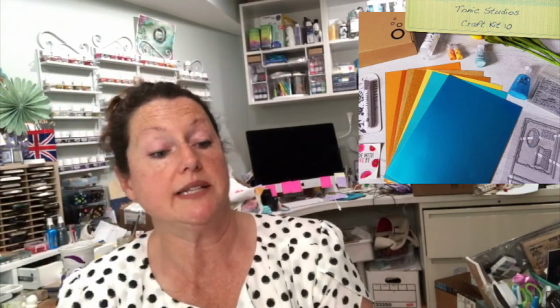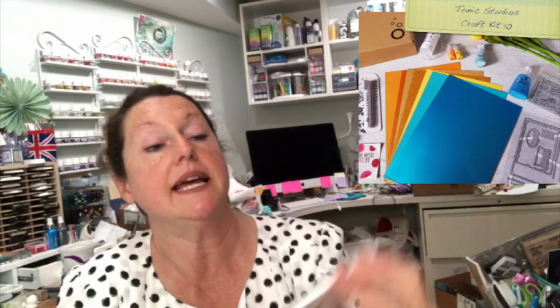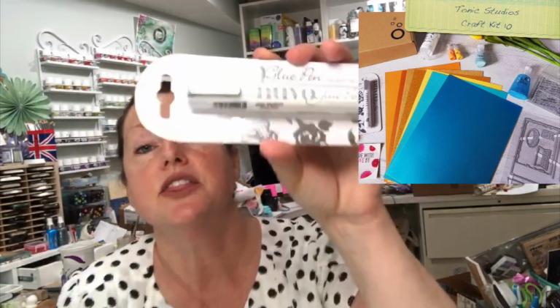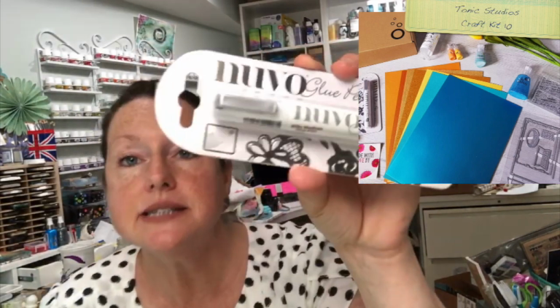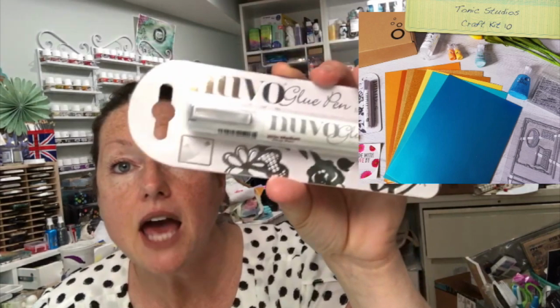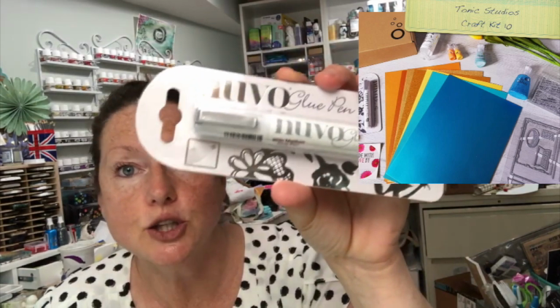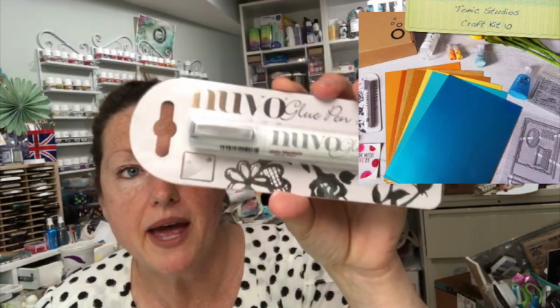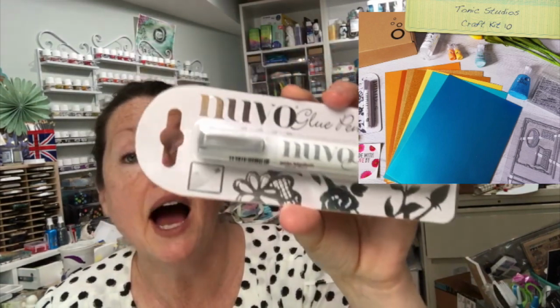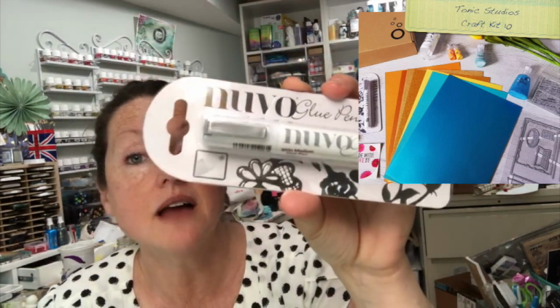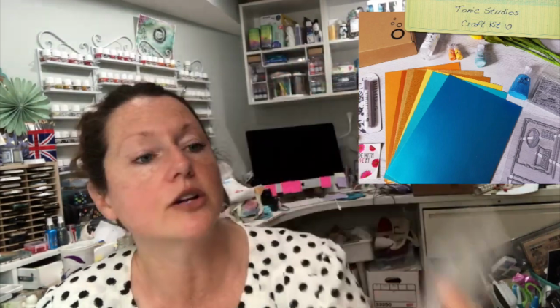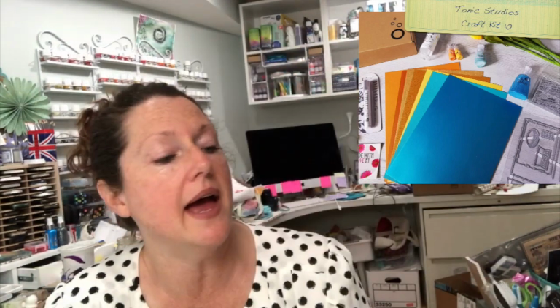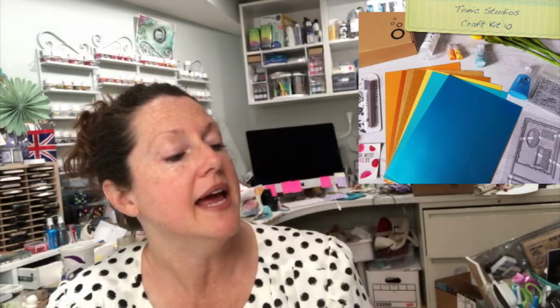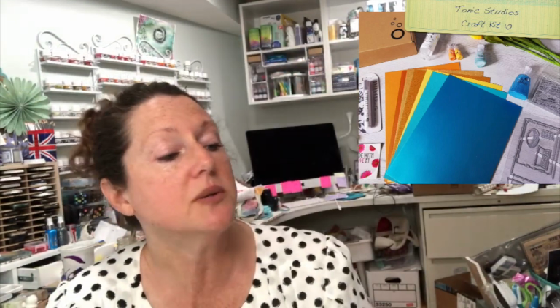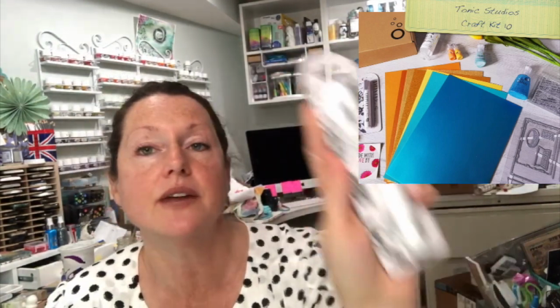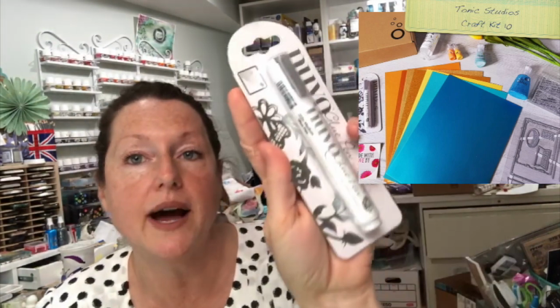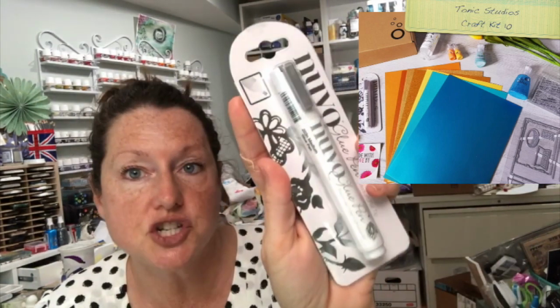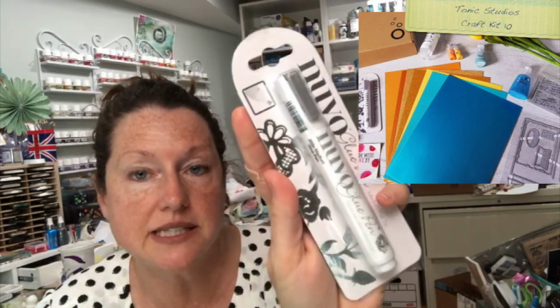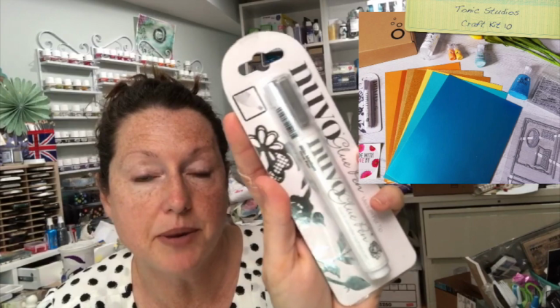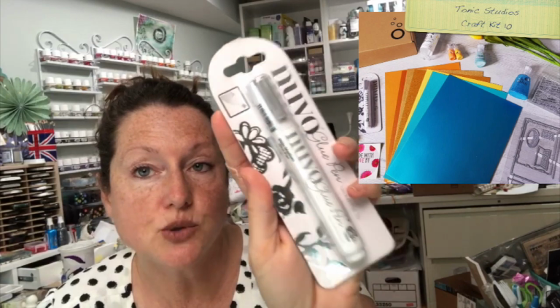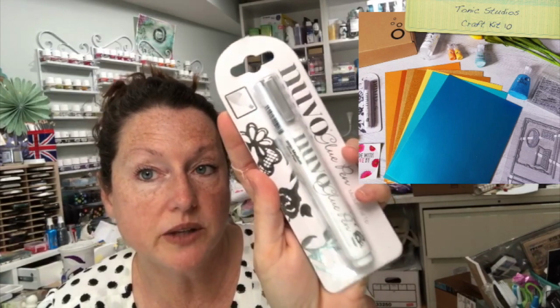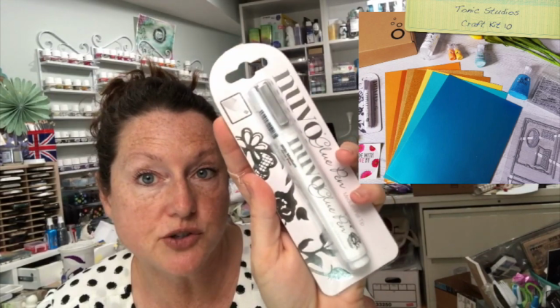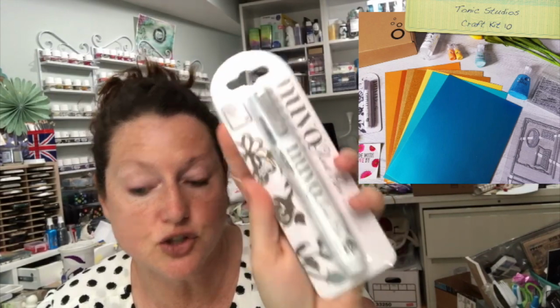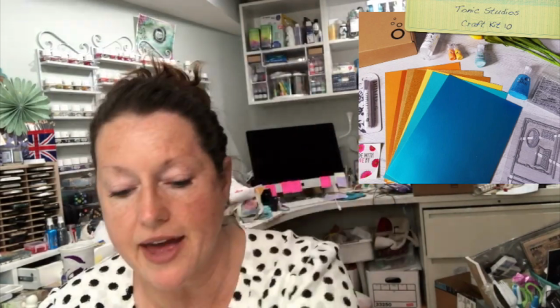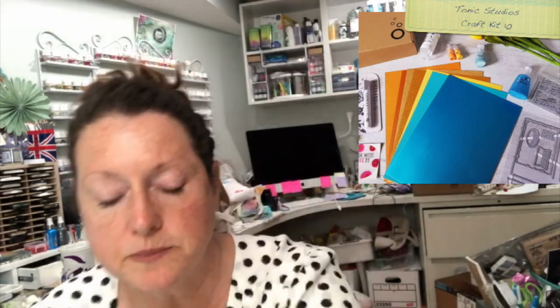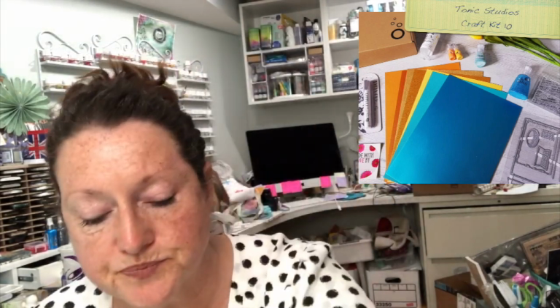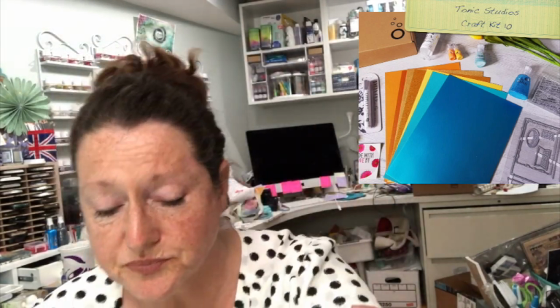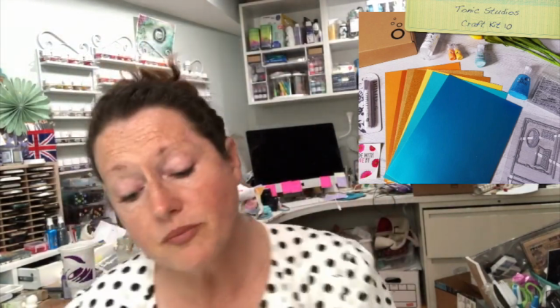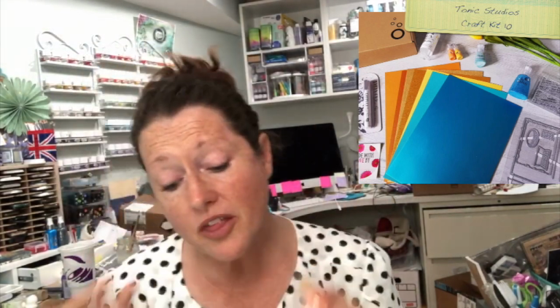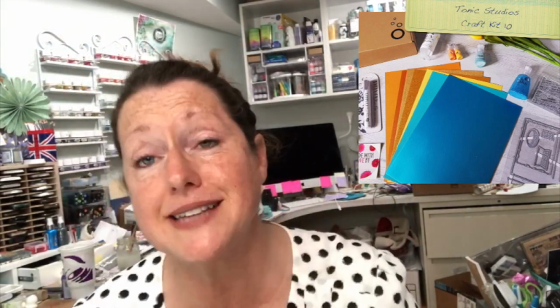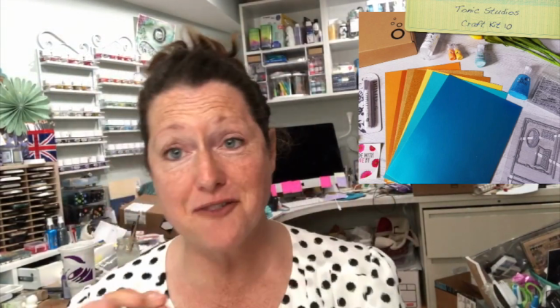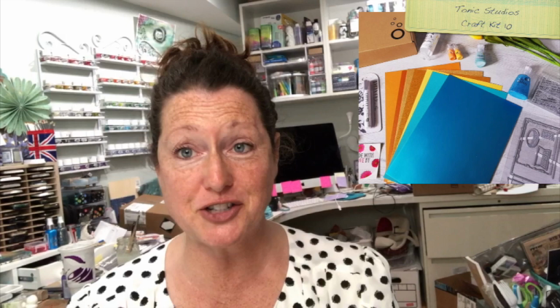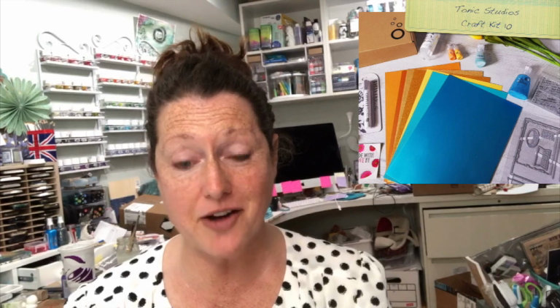Also exciting — this is a glue pen! I love a glue pen, and this one has kind of a wide chisel tip, so I'll be really interested to try that out.